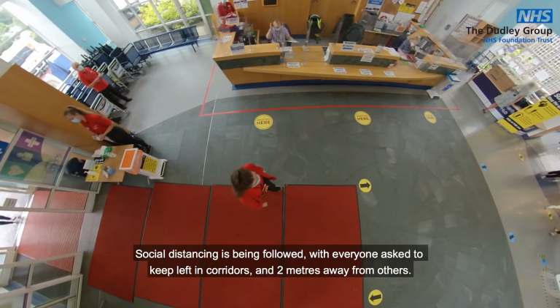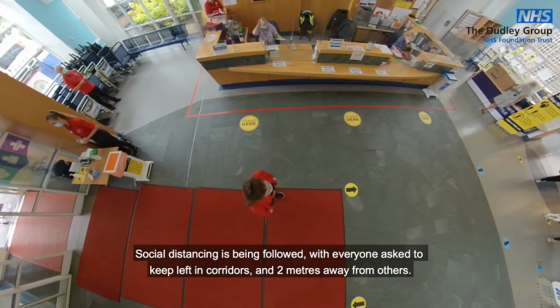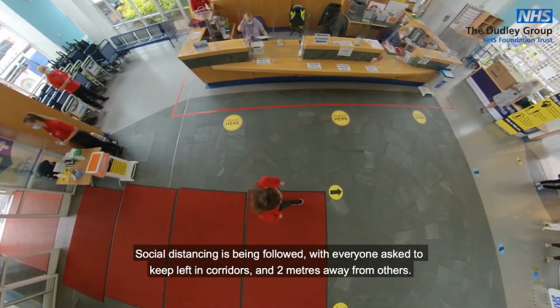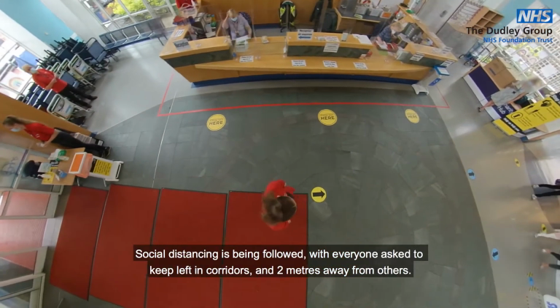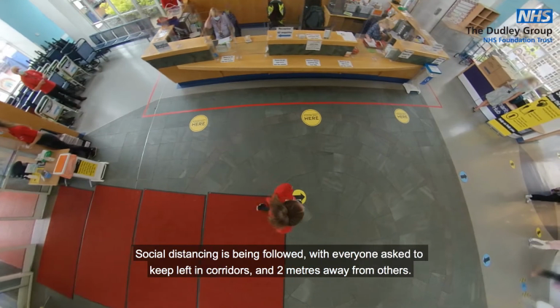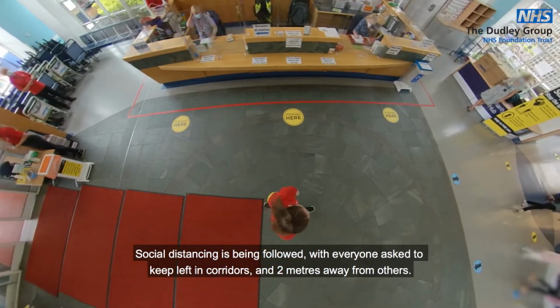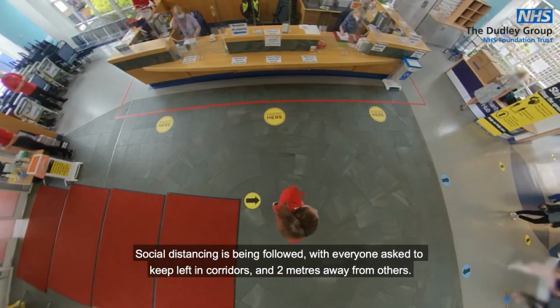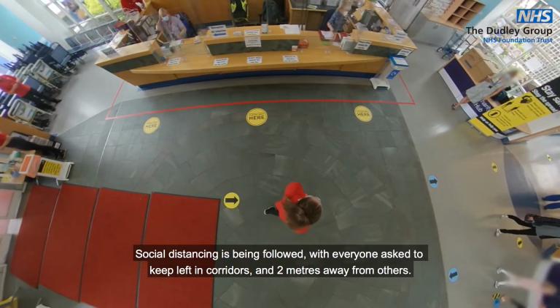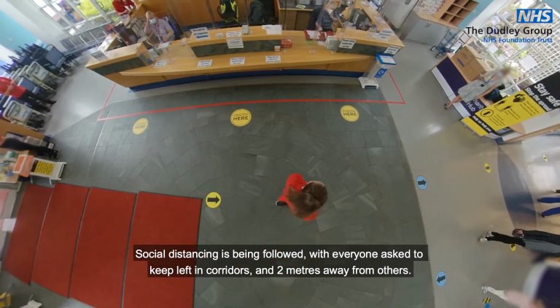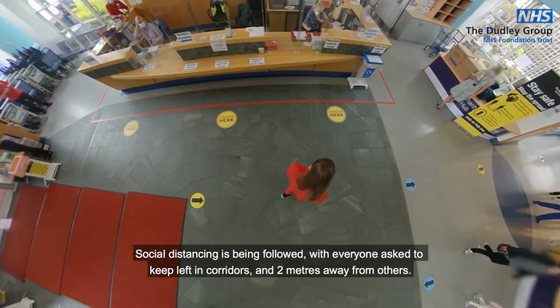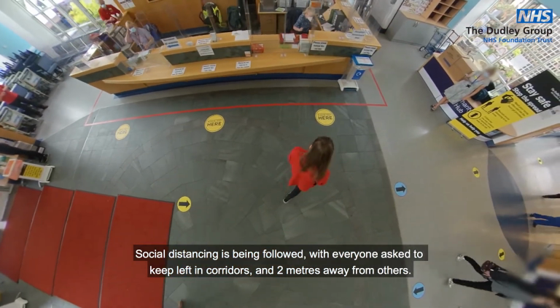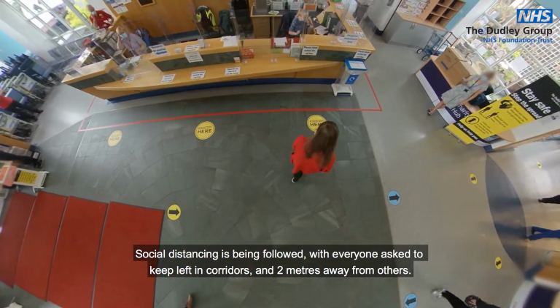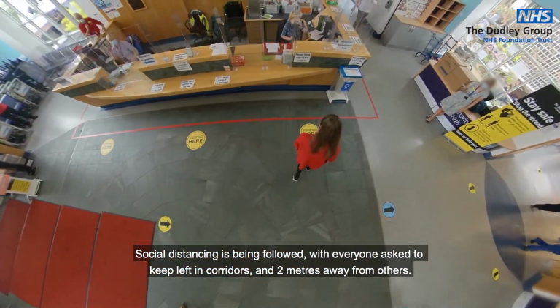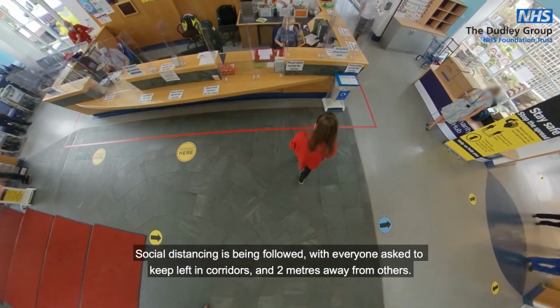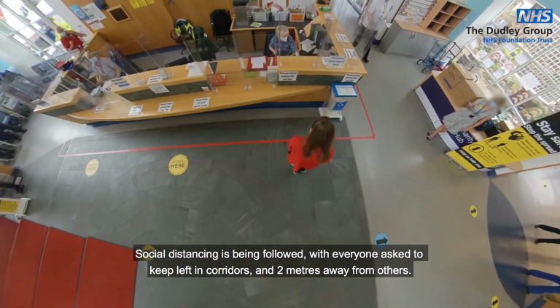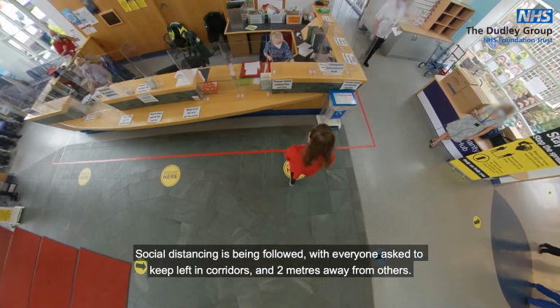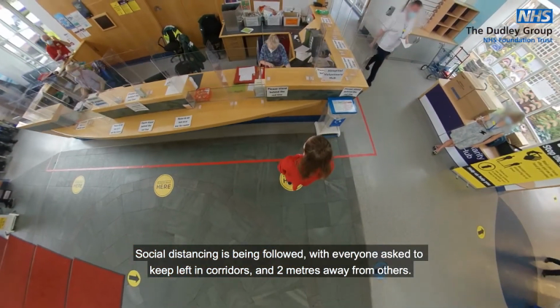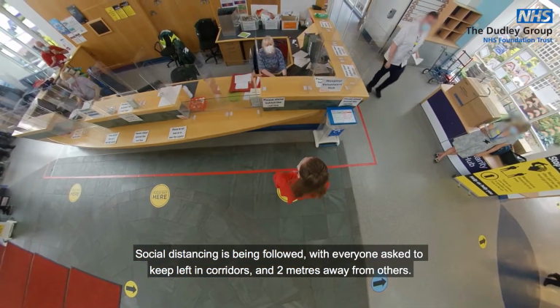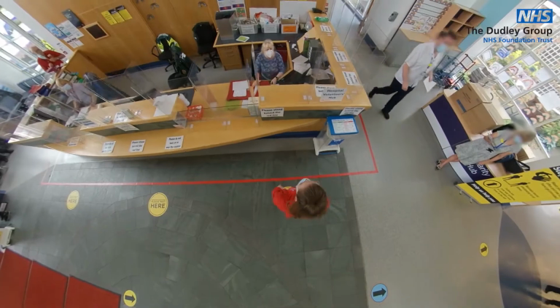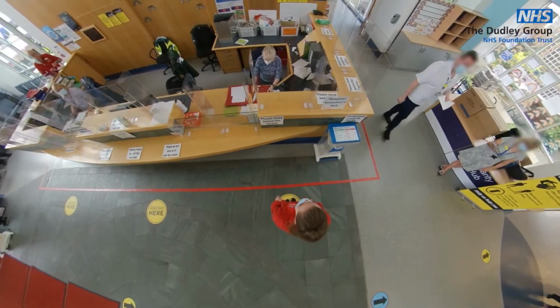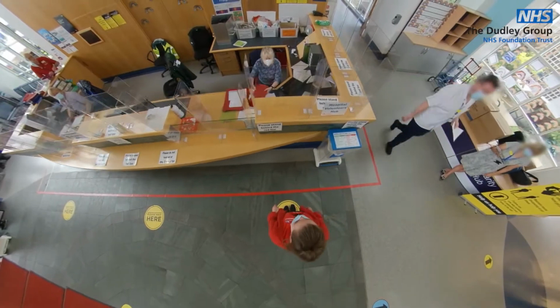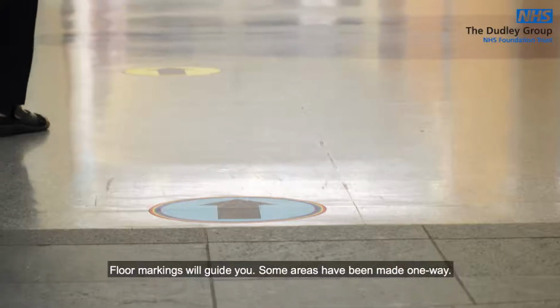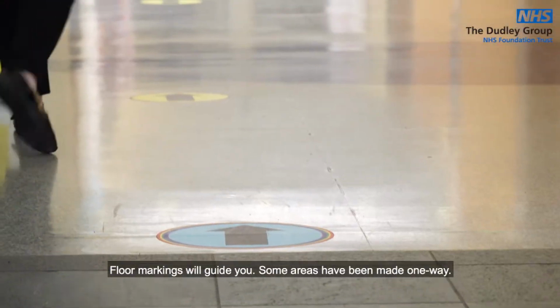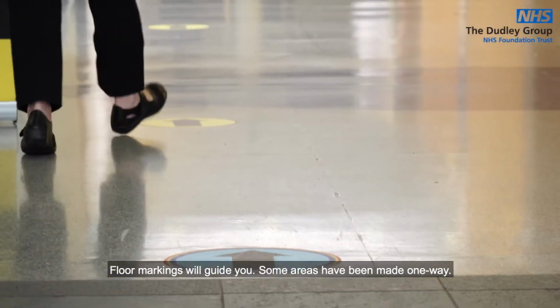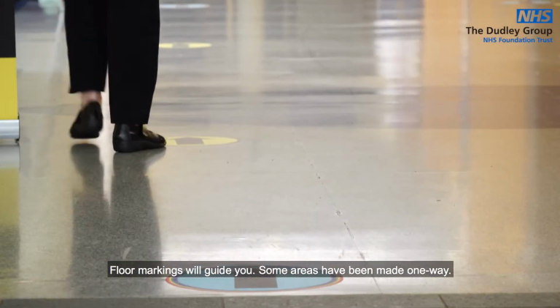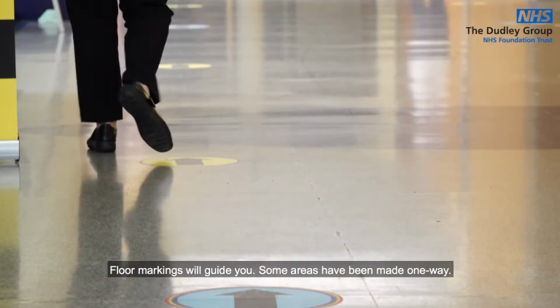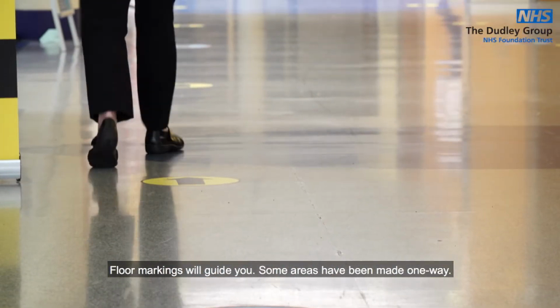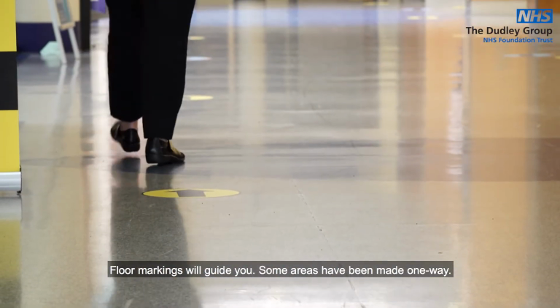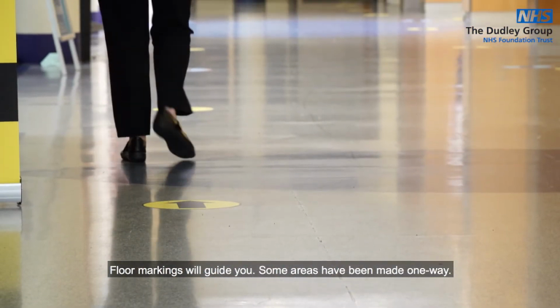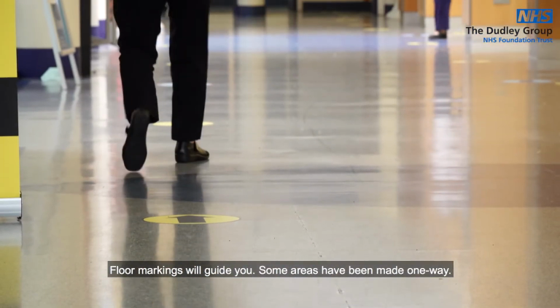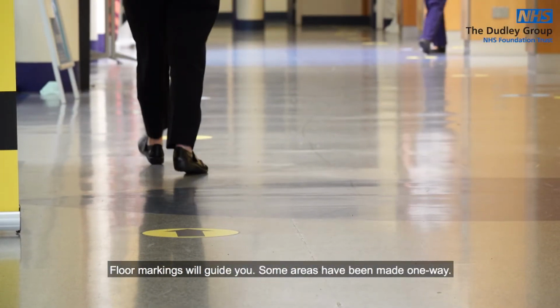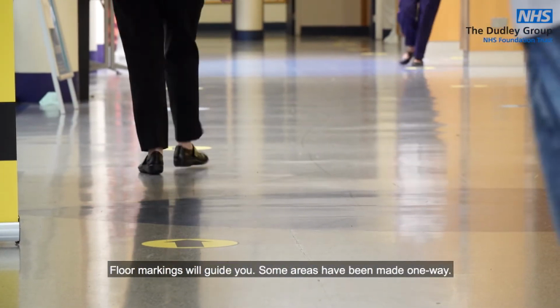Social distancing is being followed with everyone asked to keep left in corridors and two meters away from others. Floor markings will guide you, and some areas have been made one way.